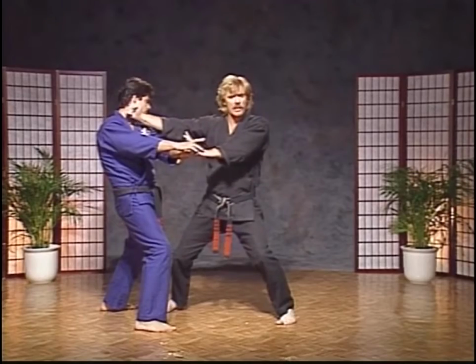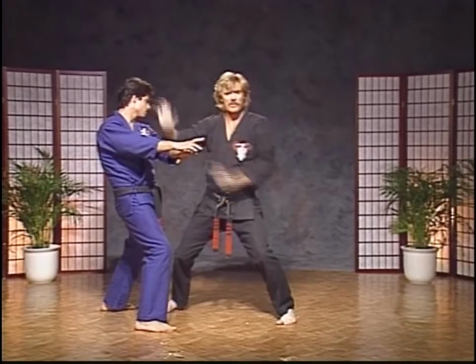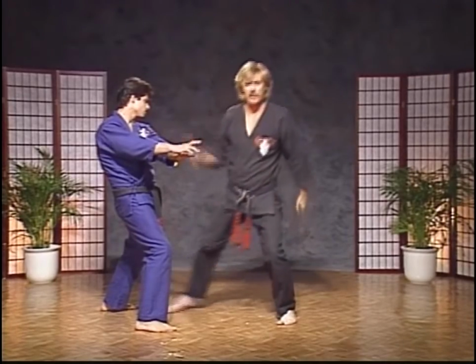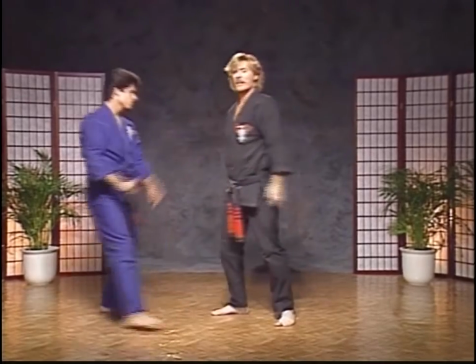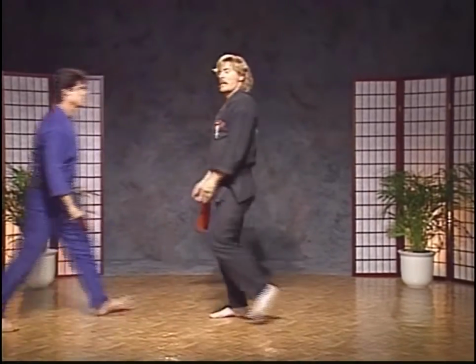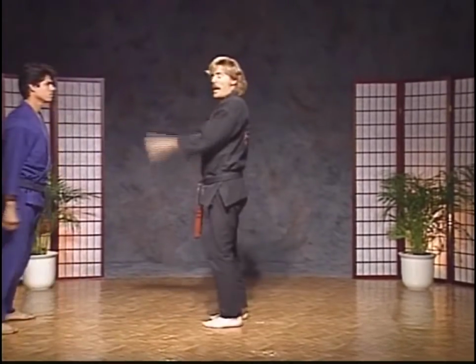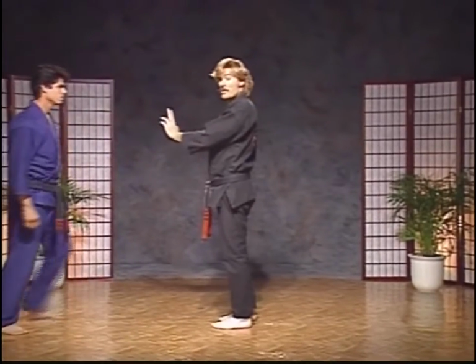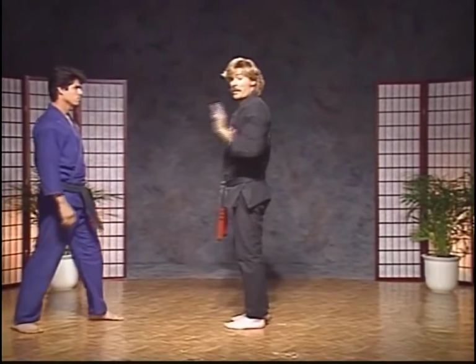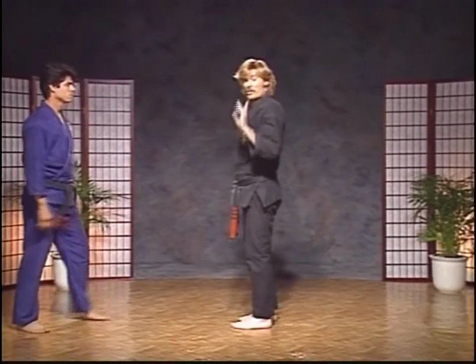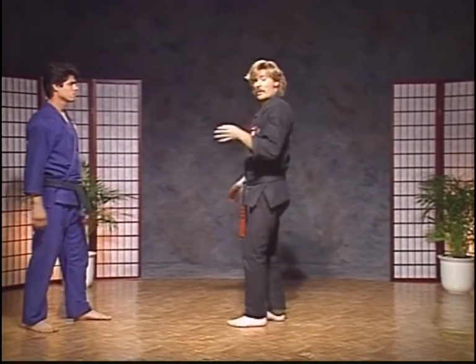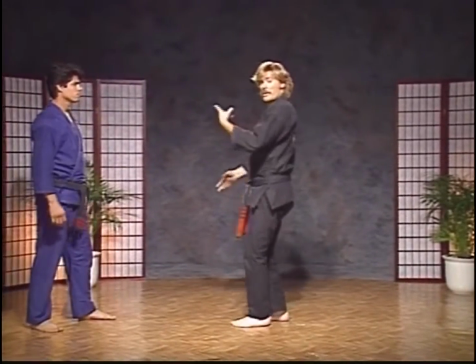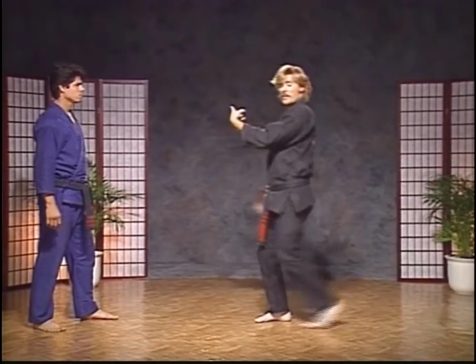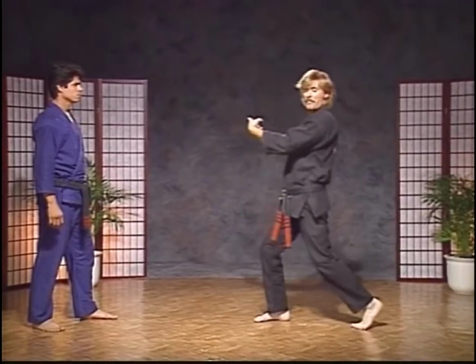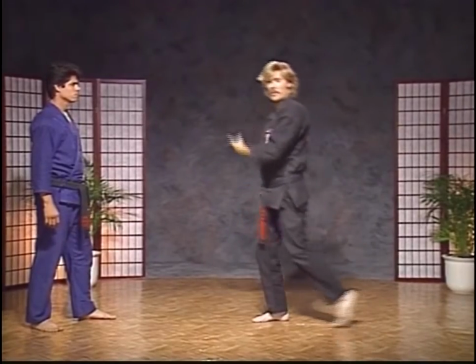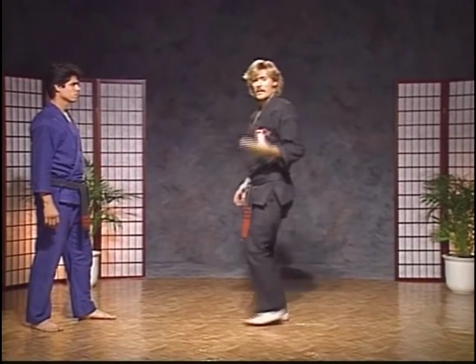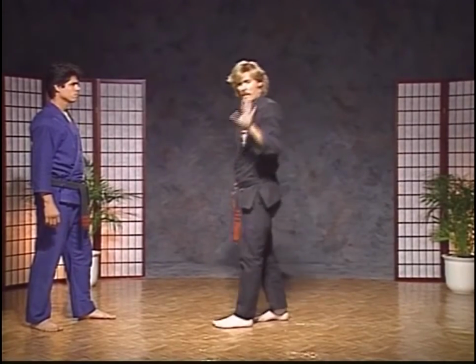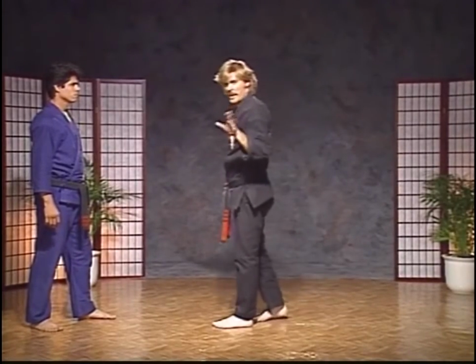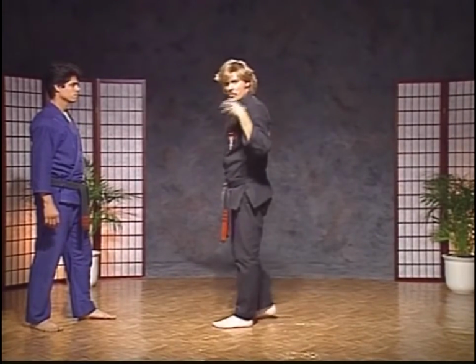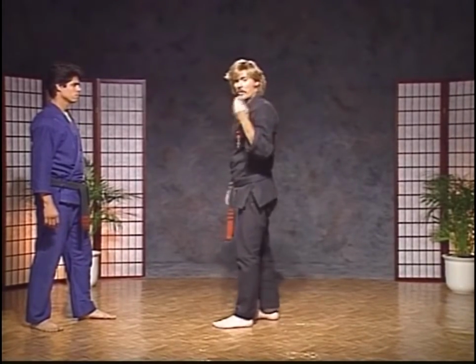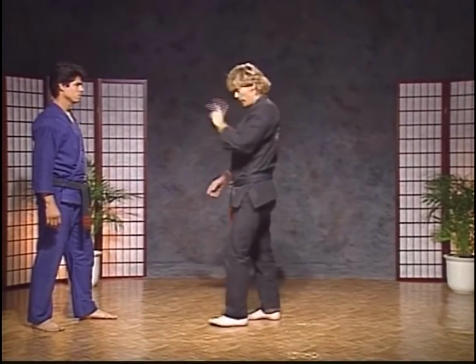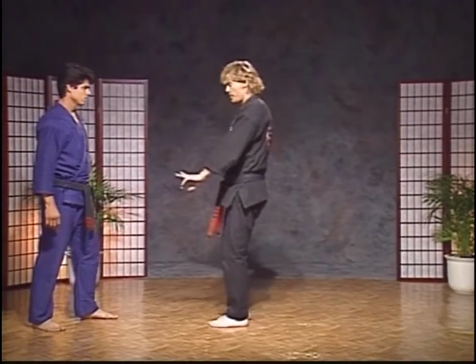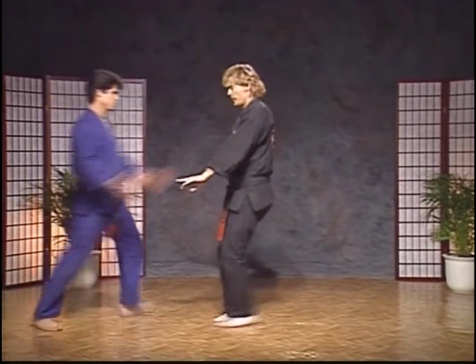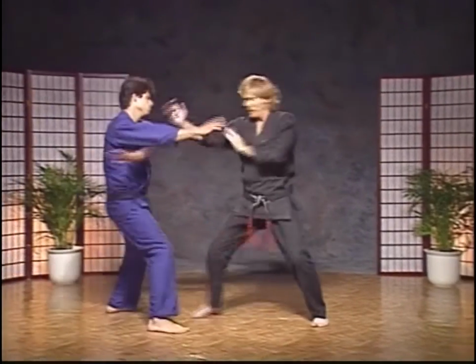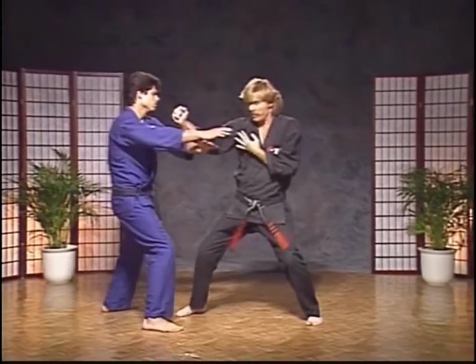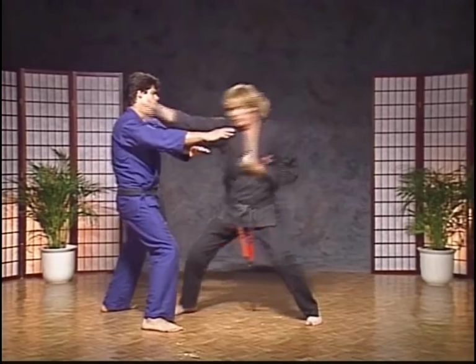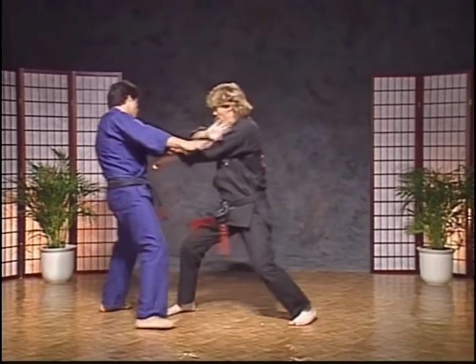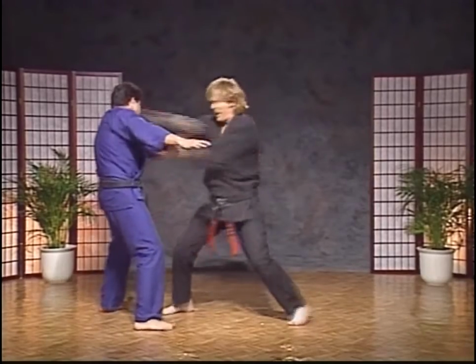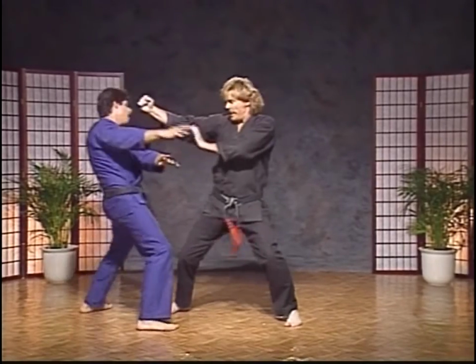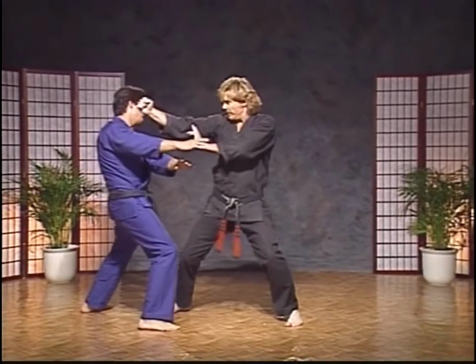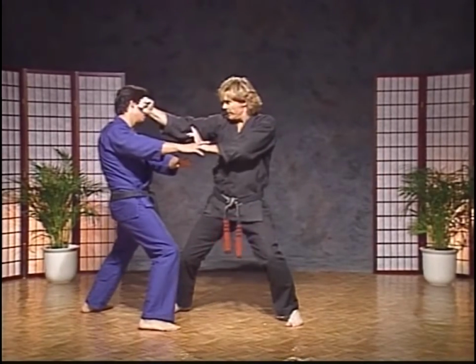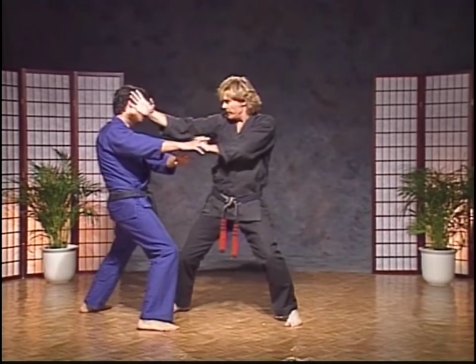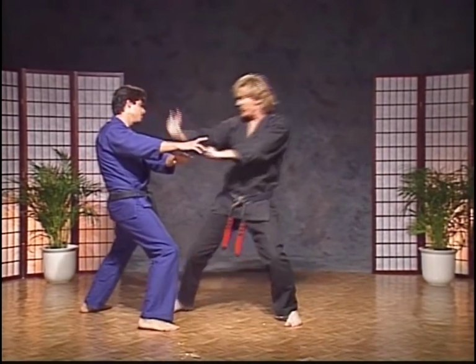Let's try it again. As you step back, make sure you move your head back with the body so the body acts as one unit. He pushes — block it, punch it. Good, thank you Rick.